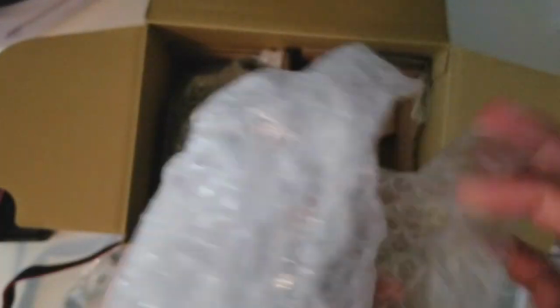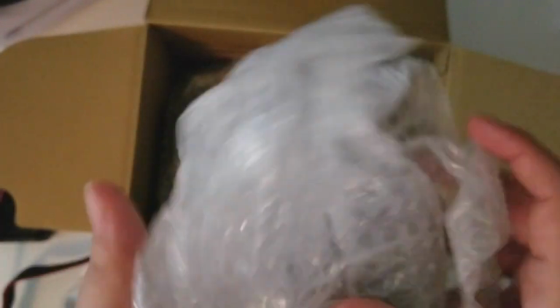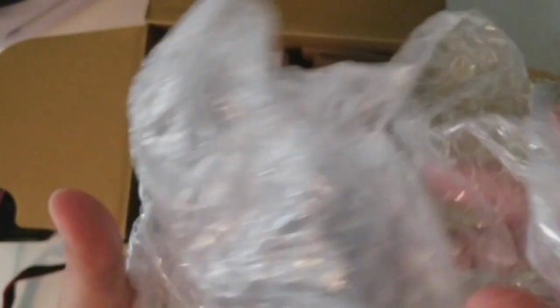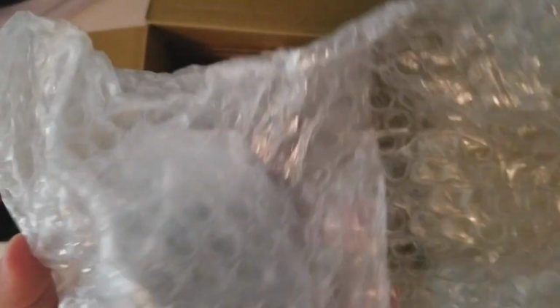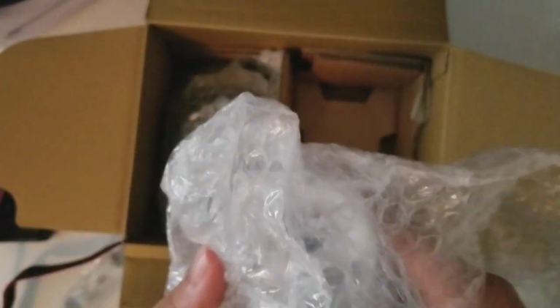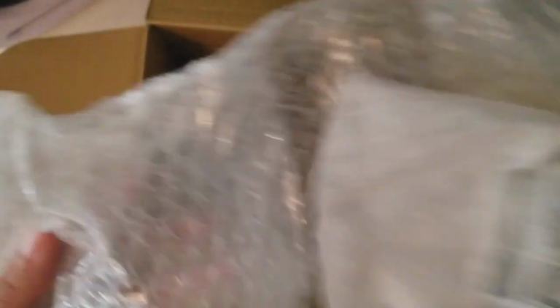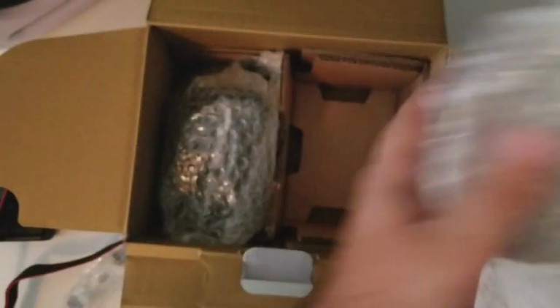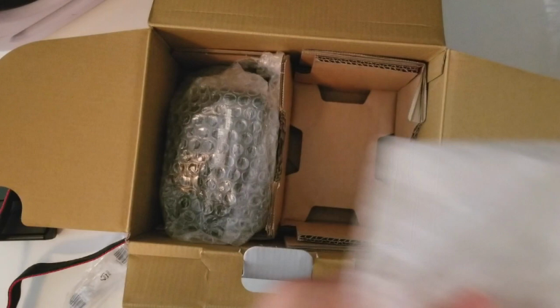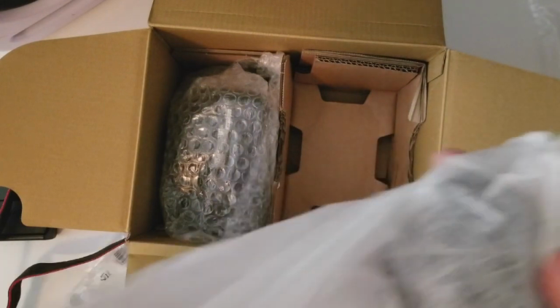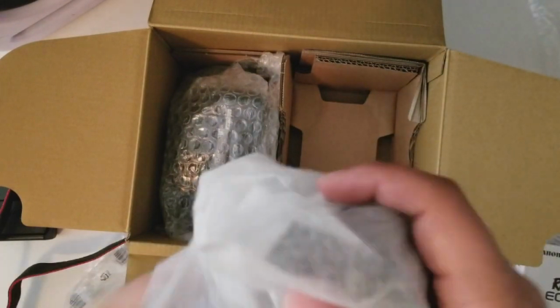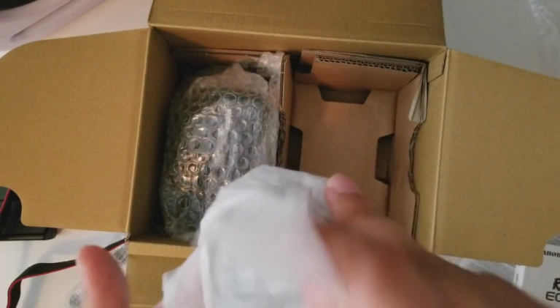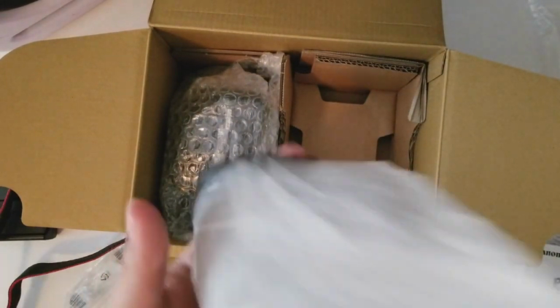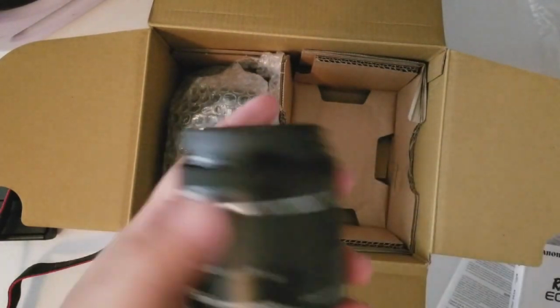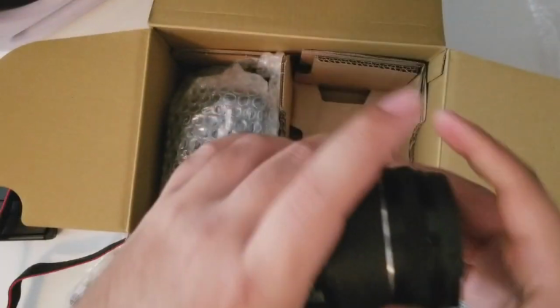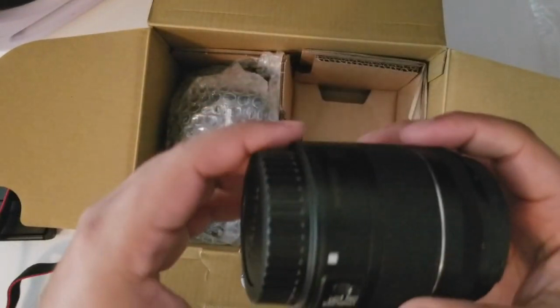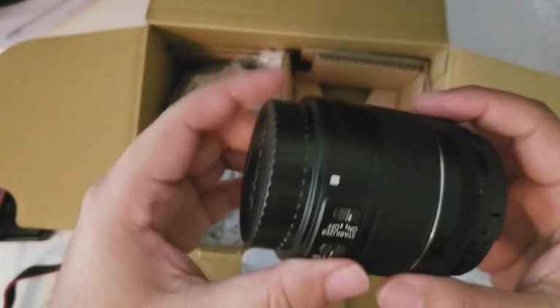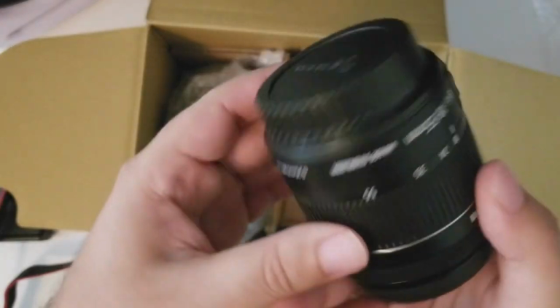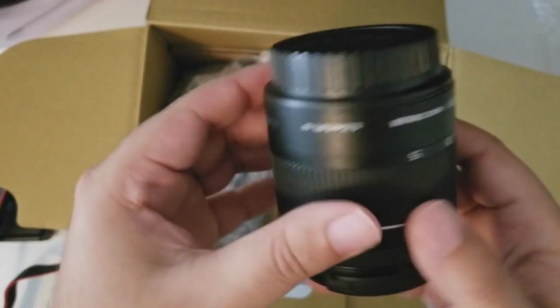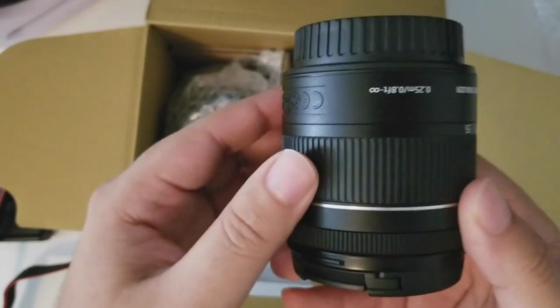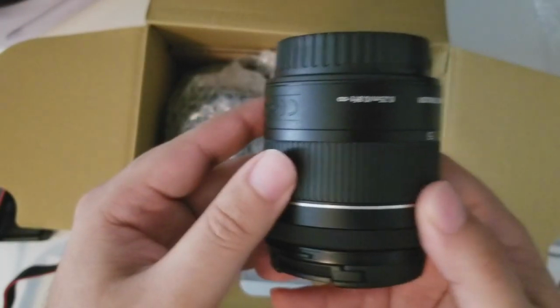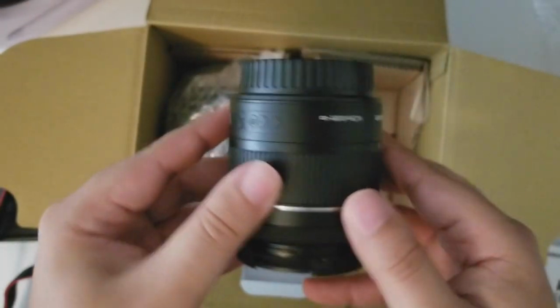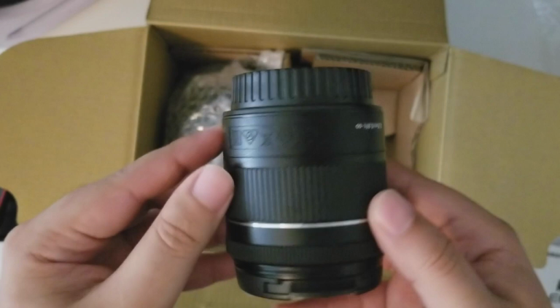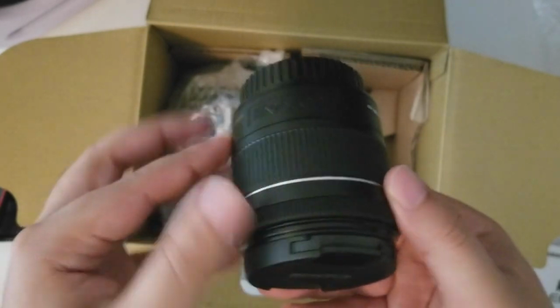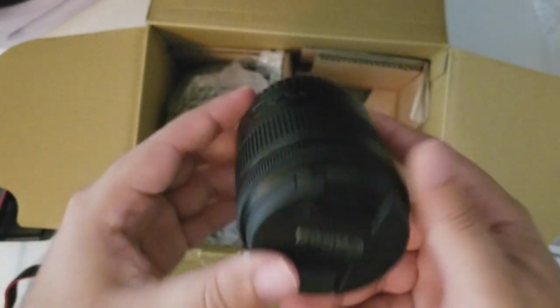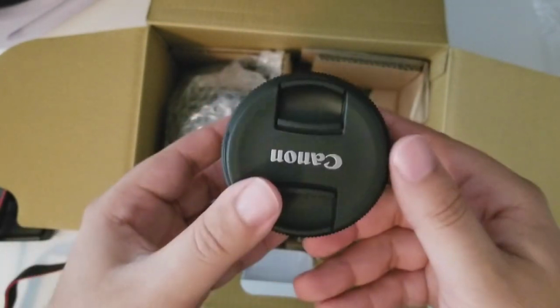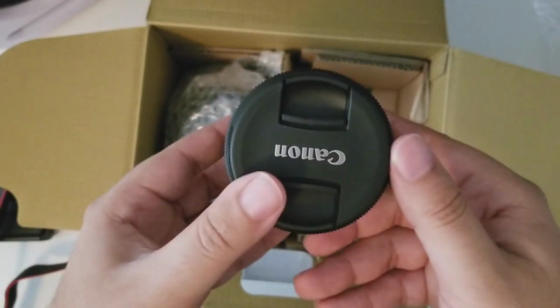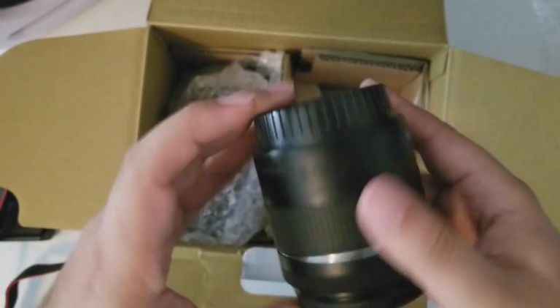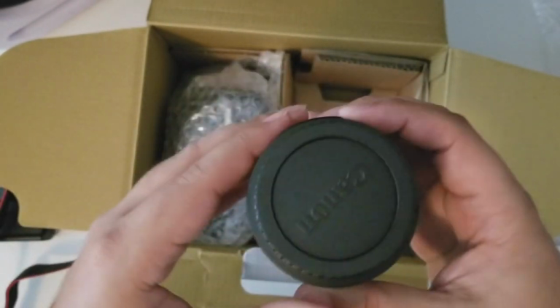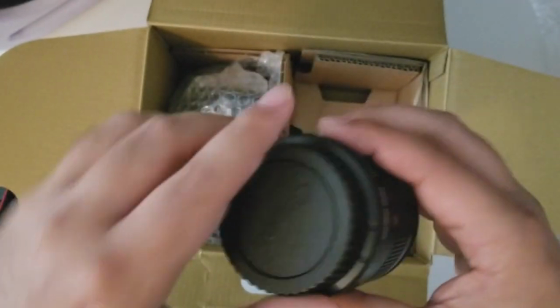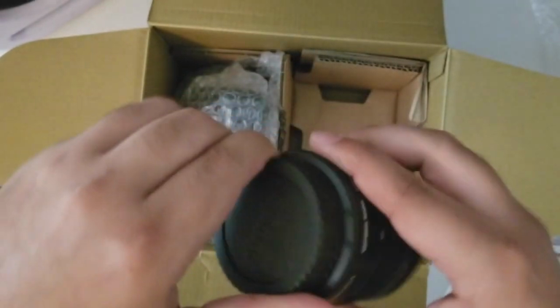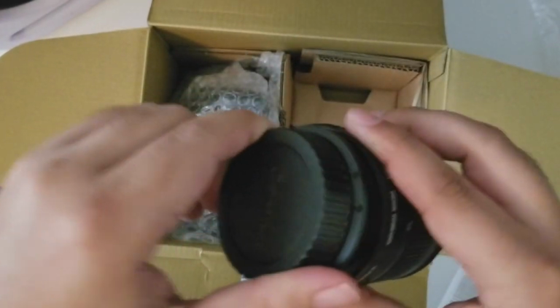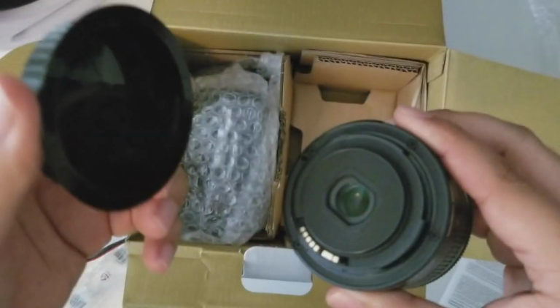Over here we have the lens. It has protection on both sides.